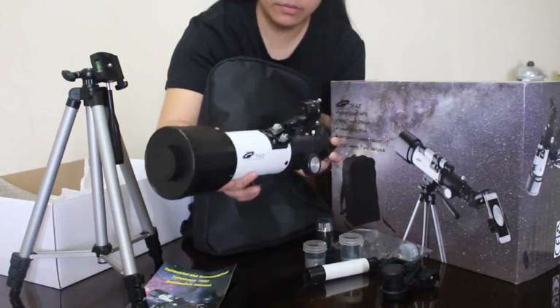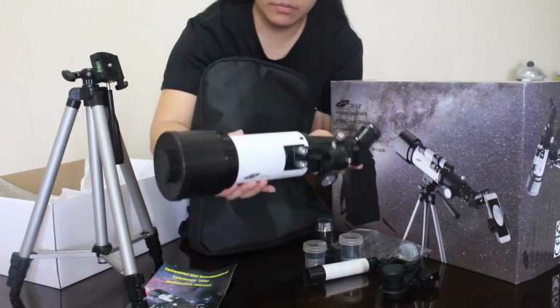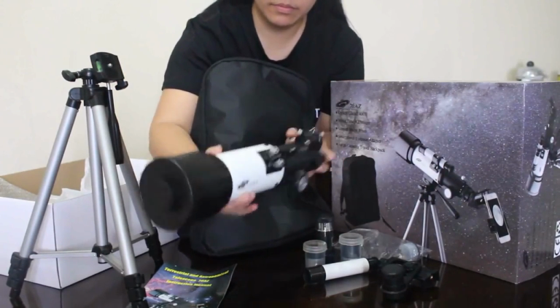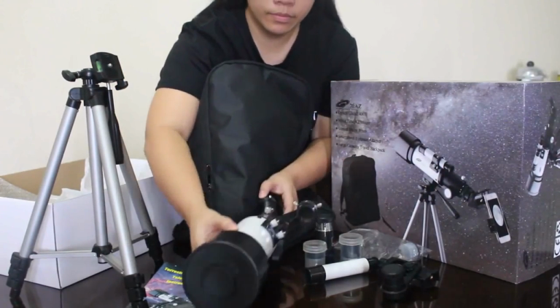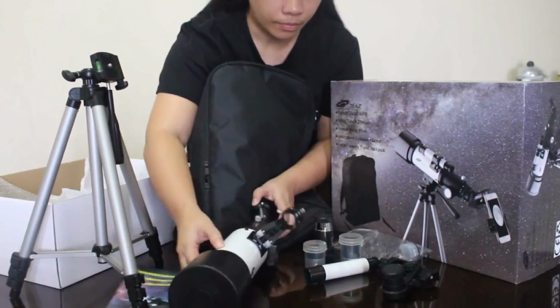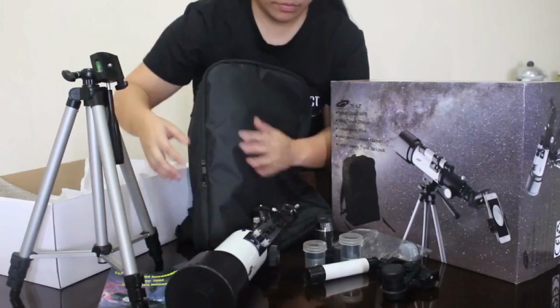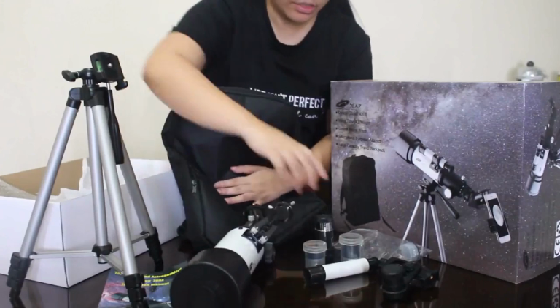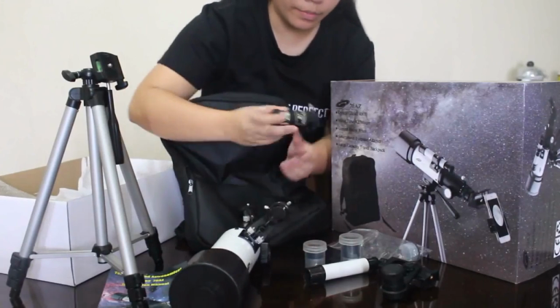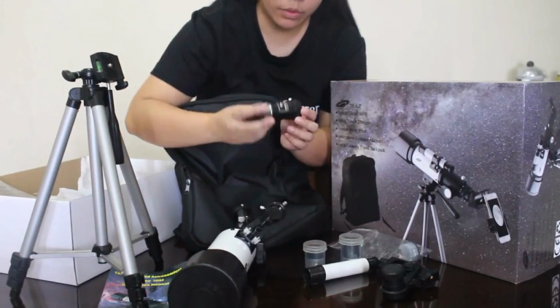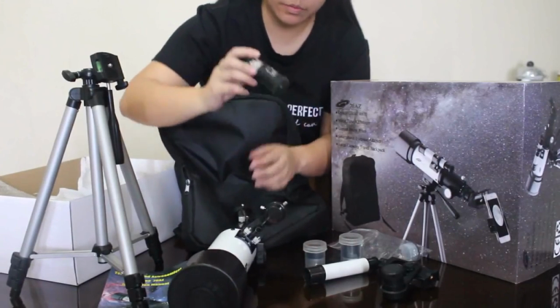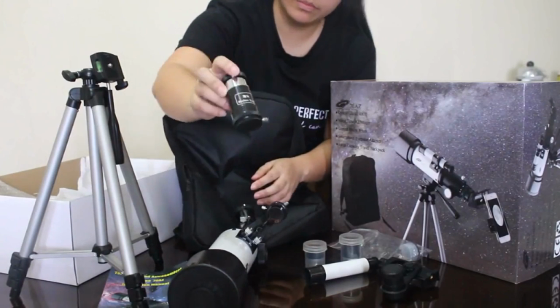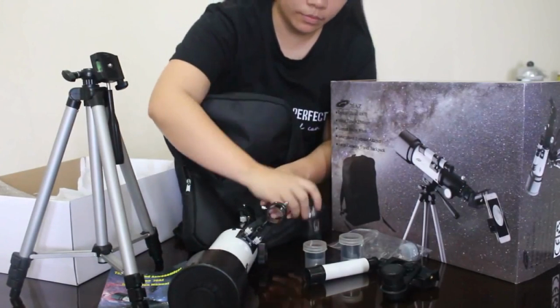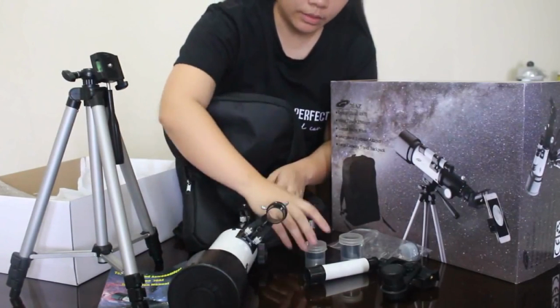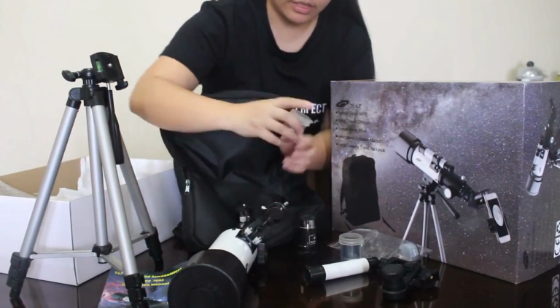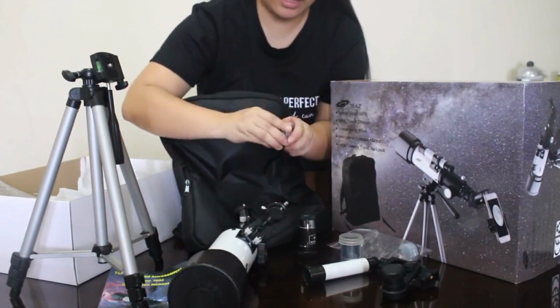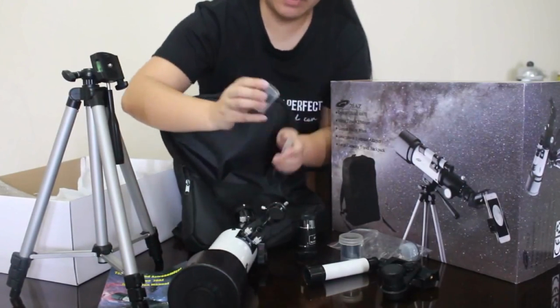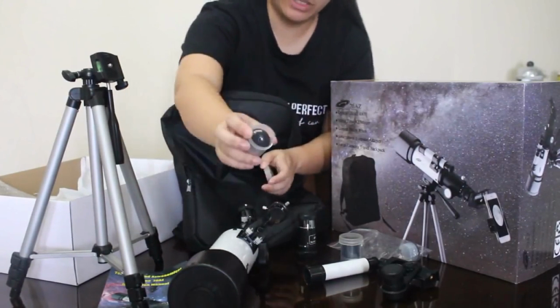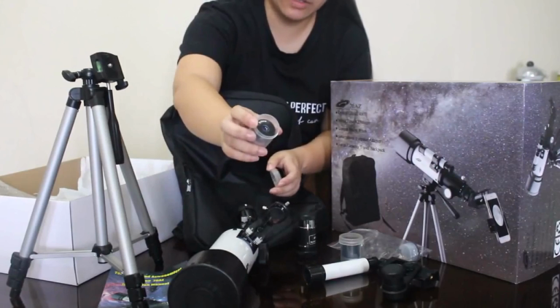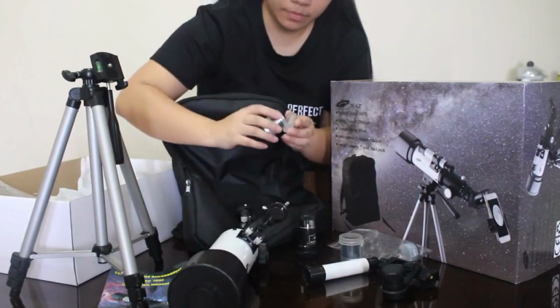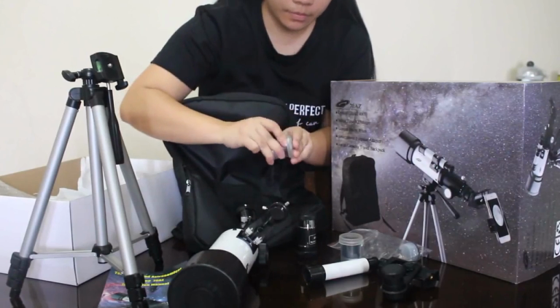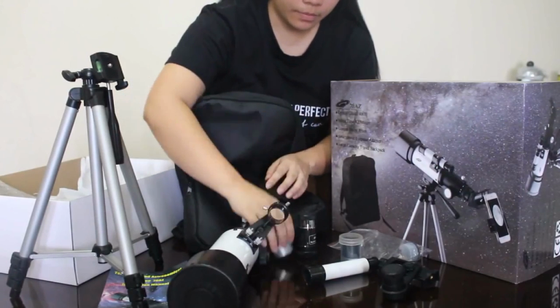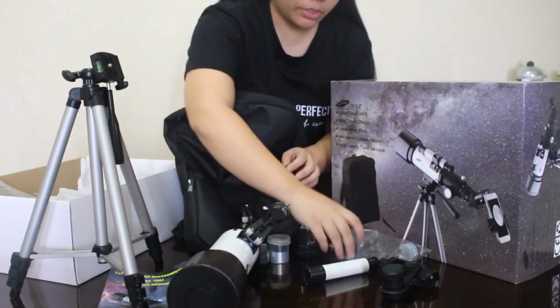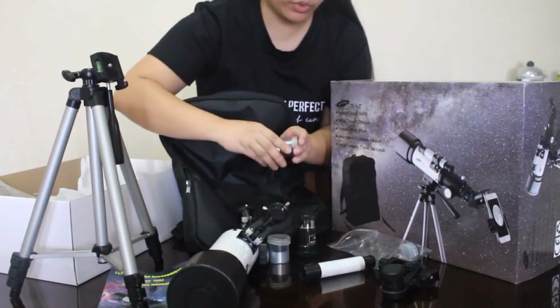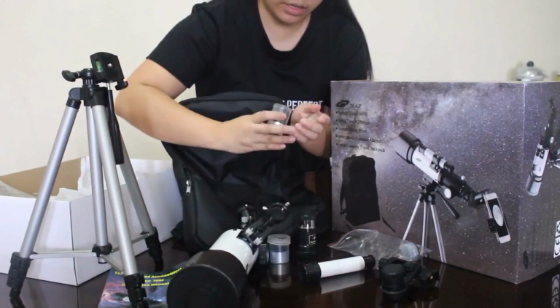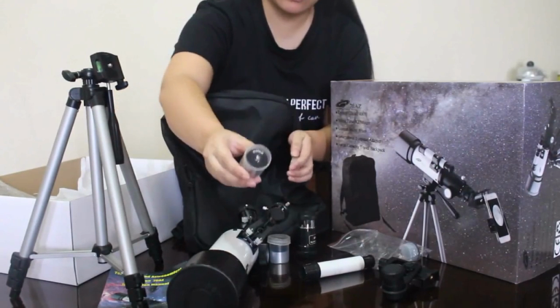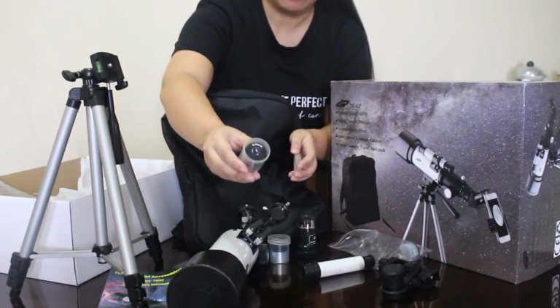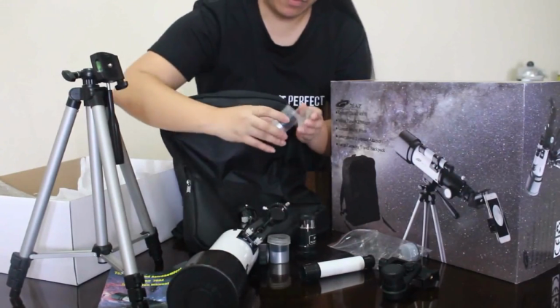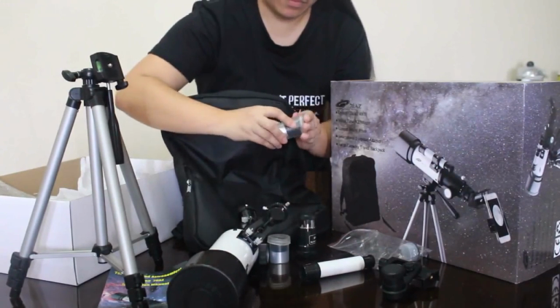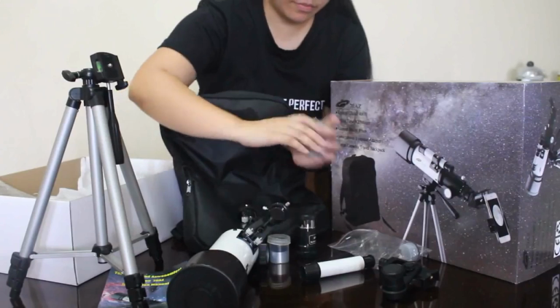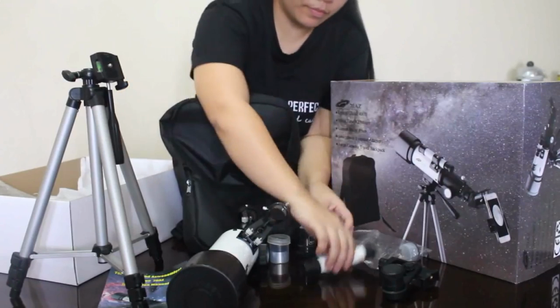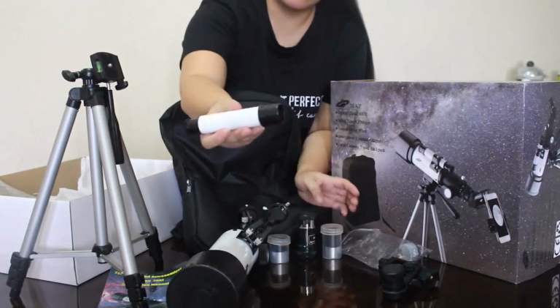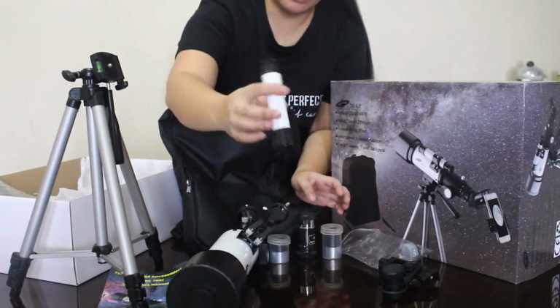It includes a Barlow lens, and you can add the phone holder so you can always take photos with your phone. It also has a 20mm eyepiece and a 9mm eyepiece.